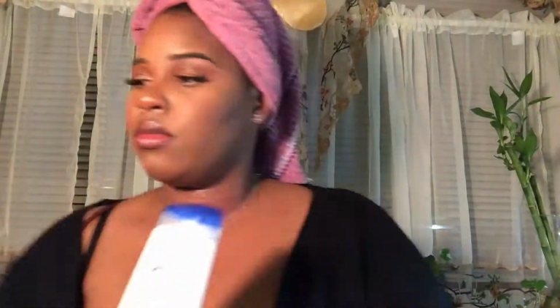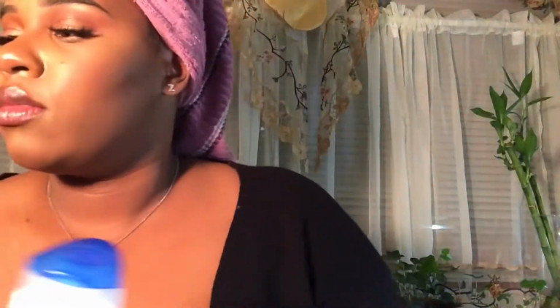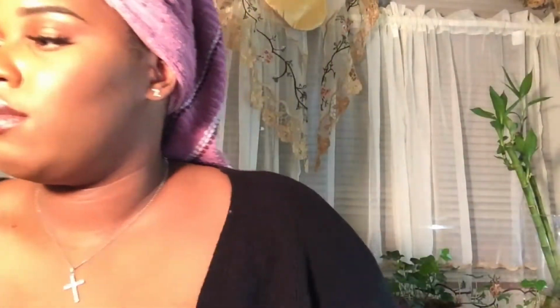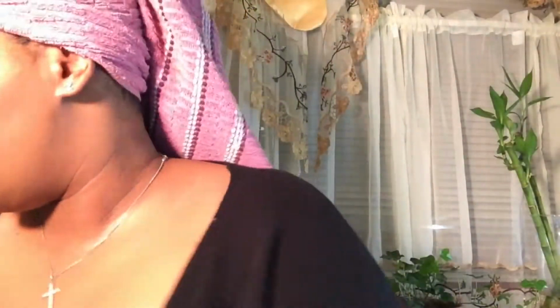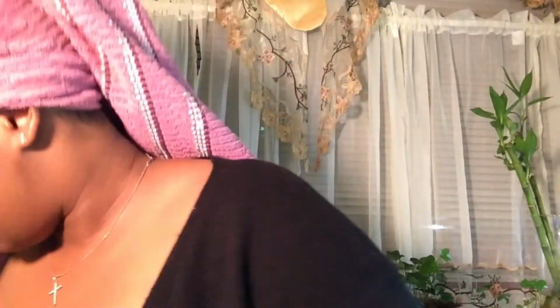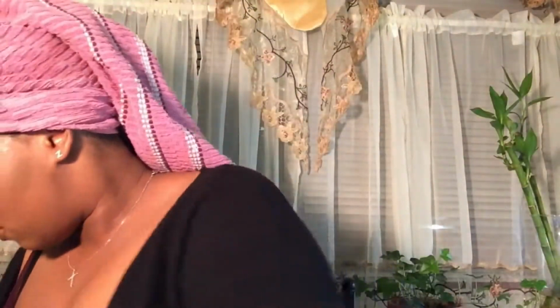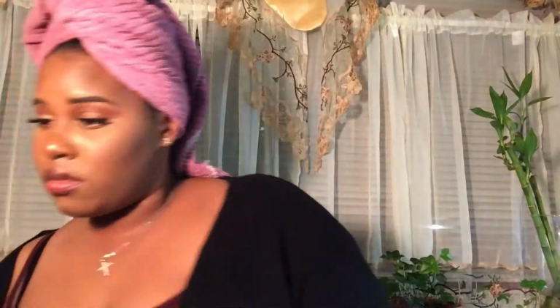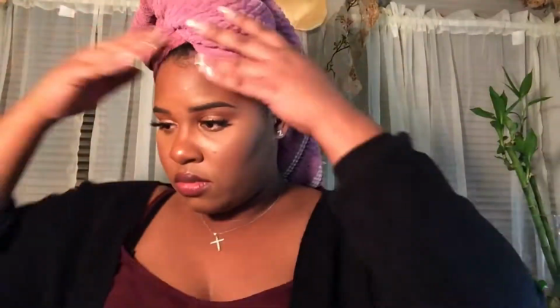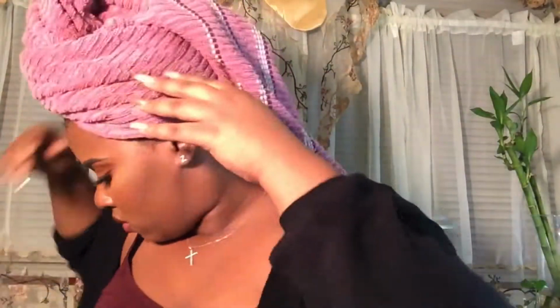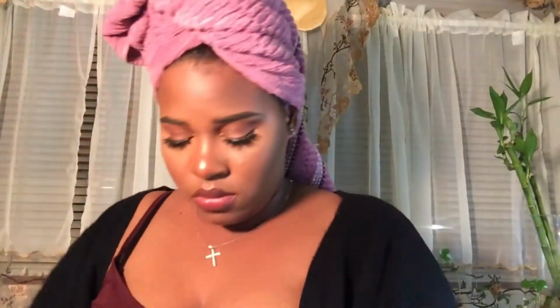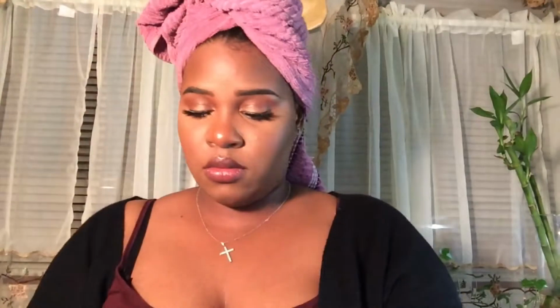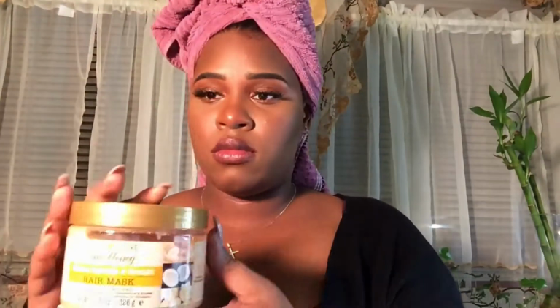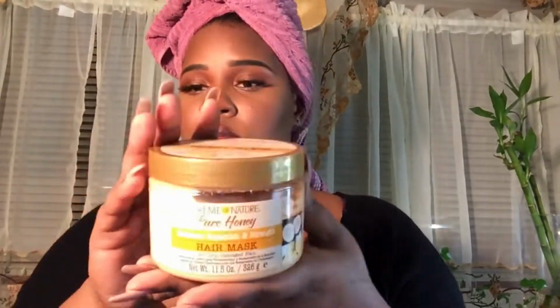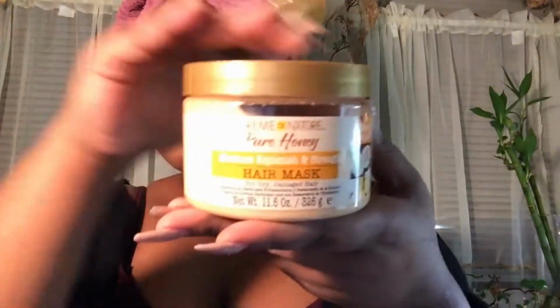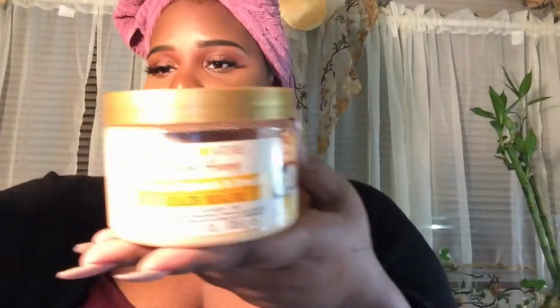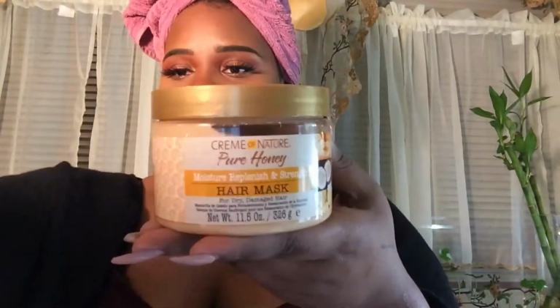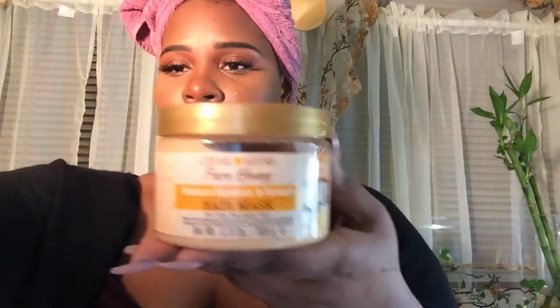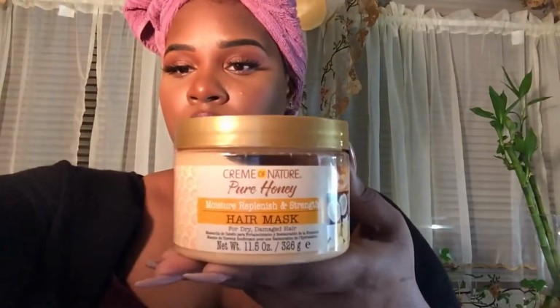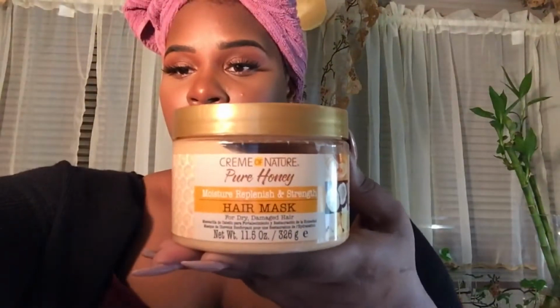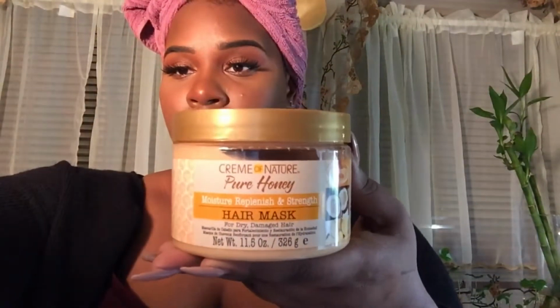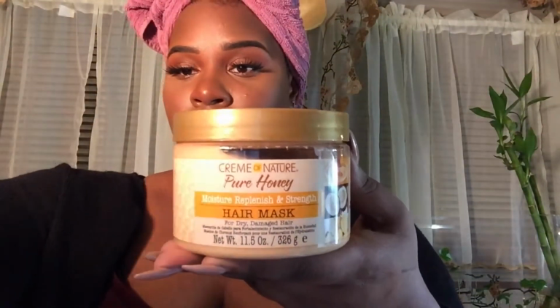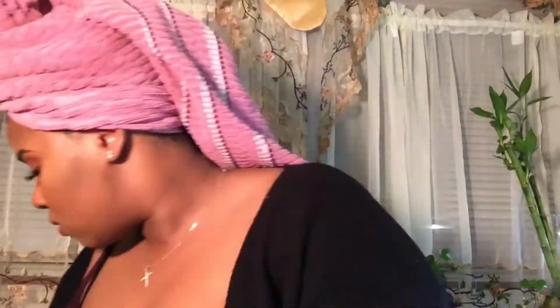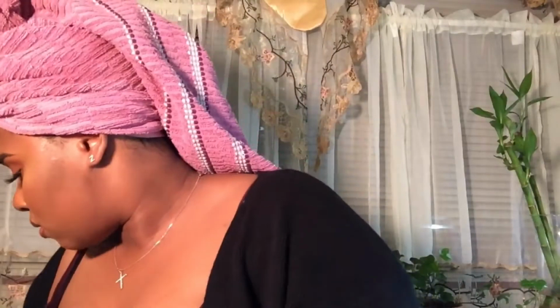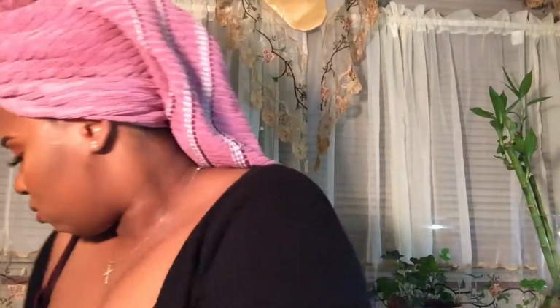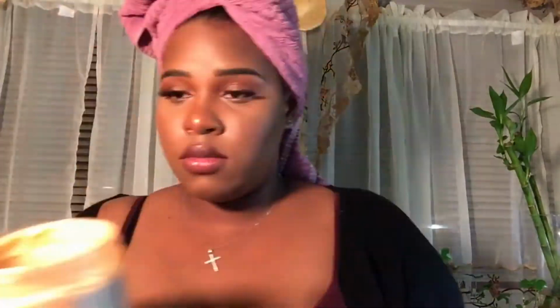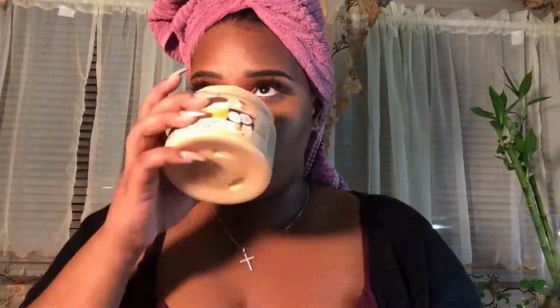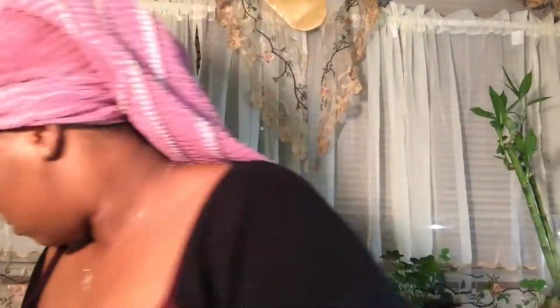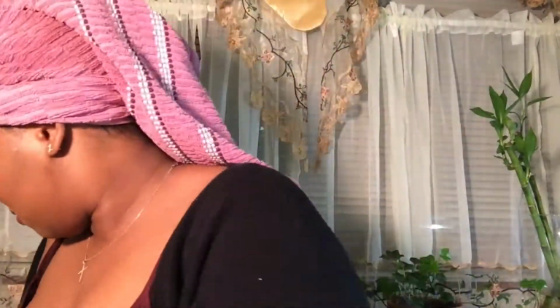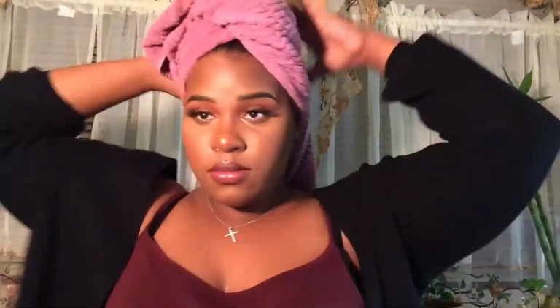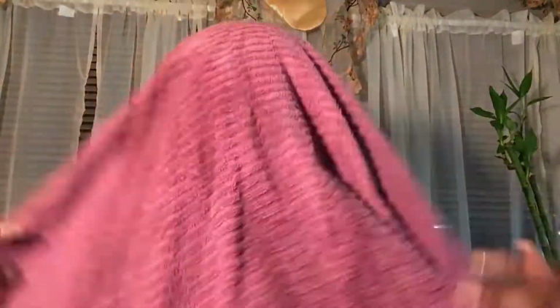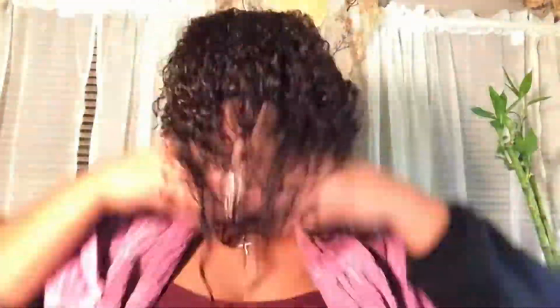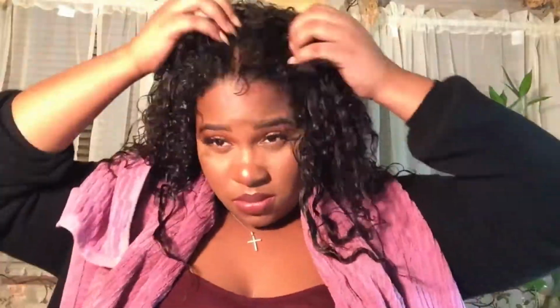I use the Dove conditioner to co-wash it out of my hair. Now I'm using this Cream of Nature Honey Deep Conditioner — I recommend using any deep conditioner that has honey in it or that's intensely moisturizing.